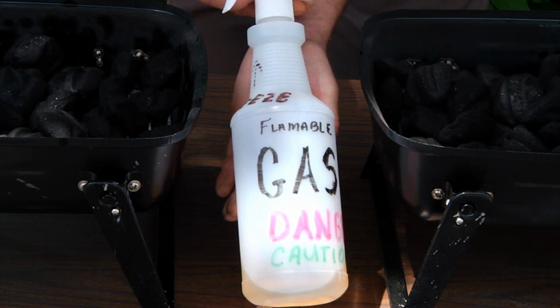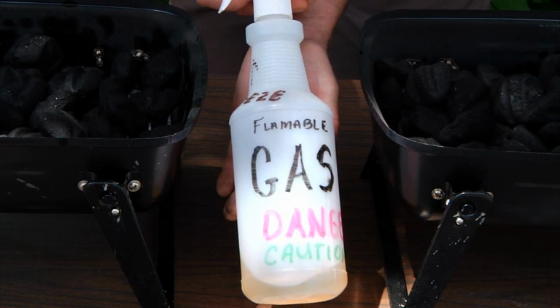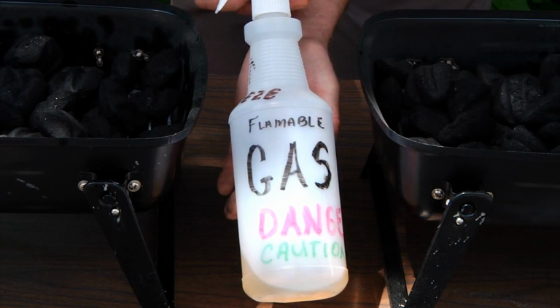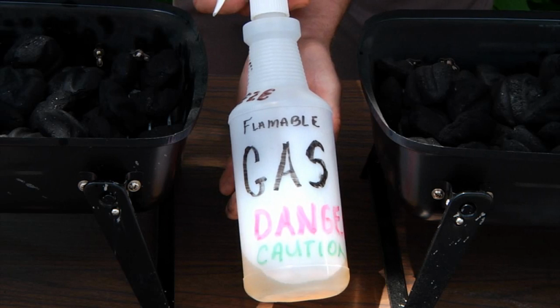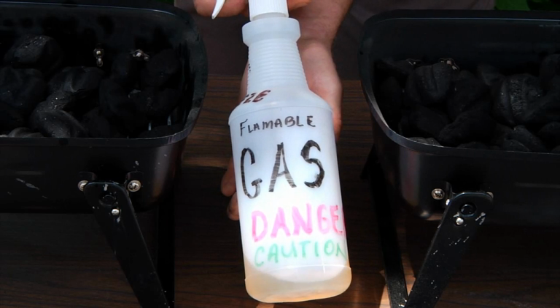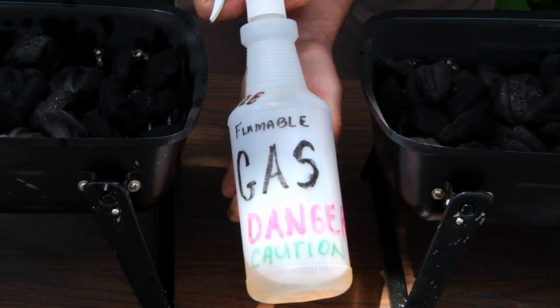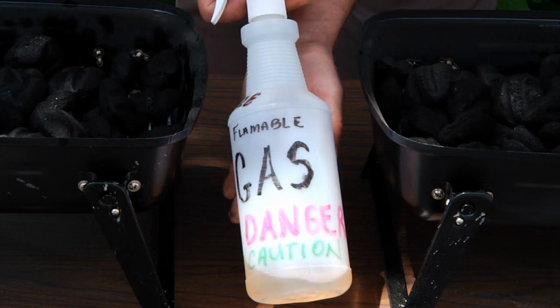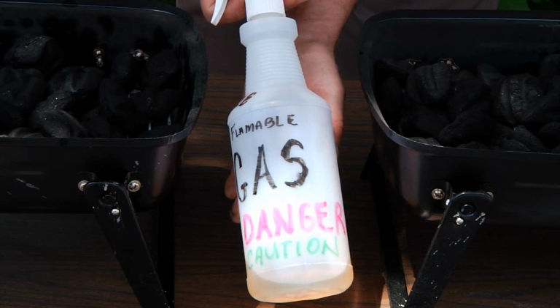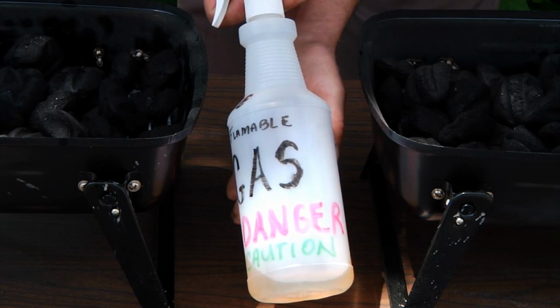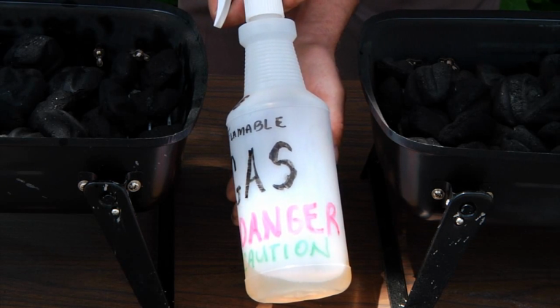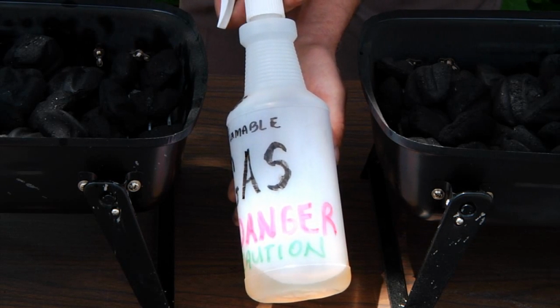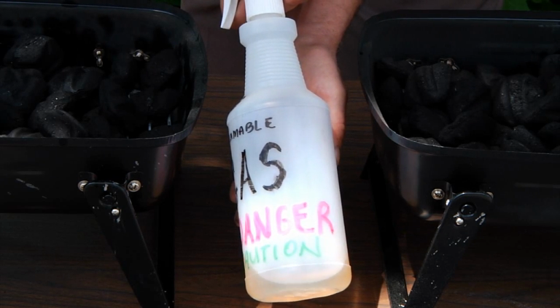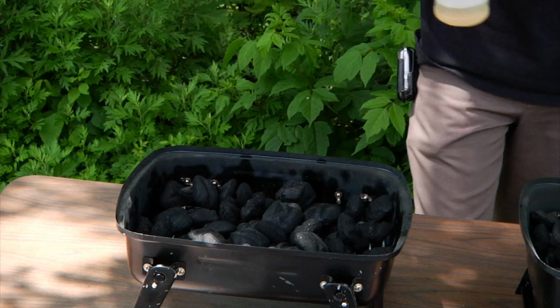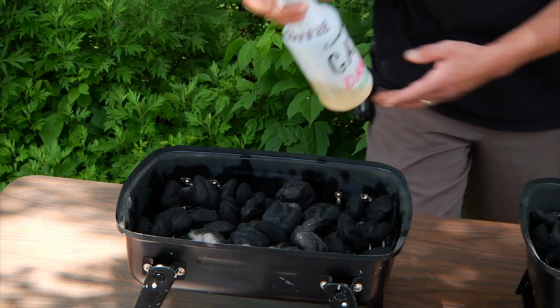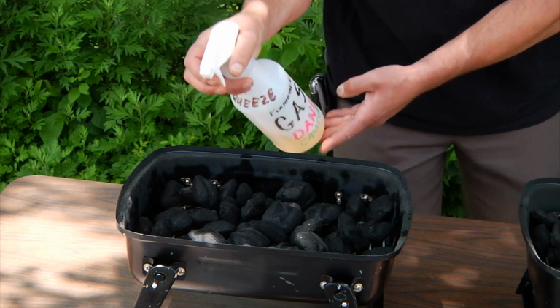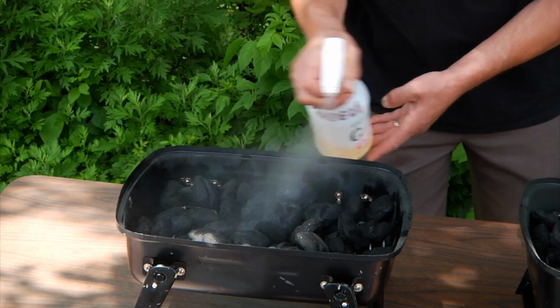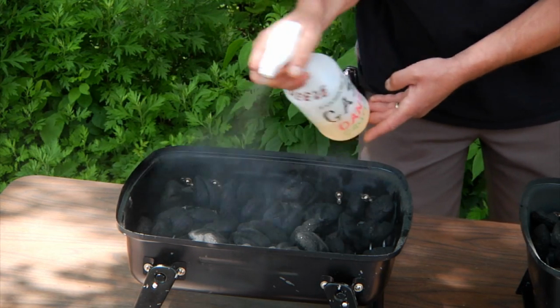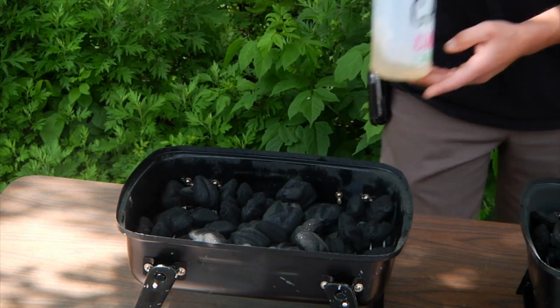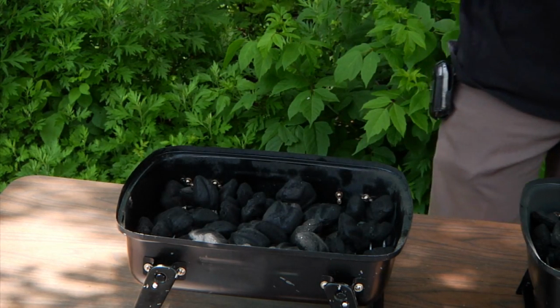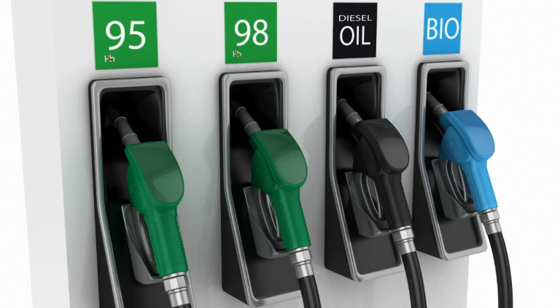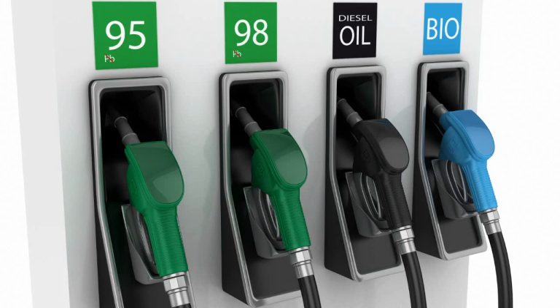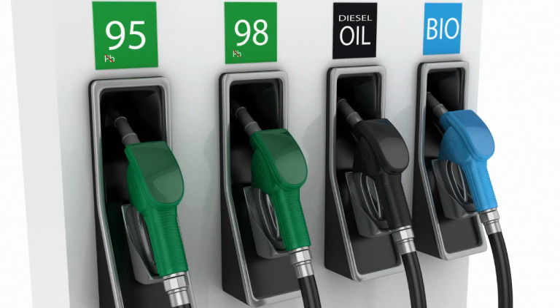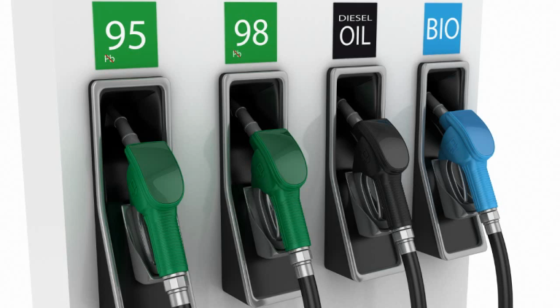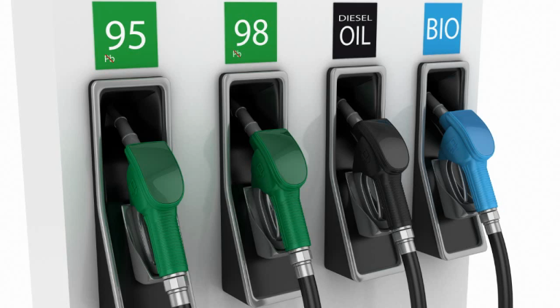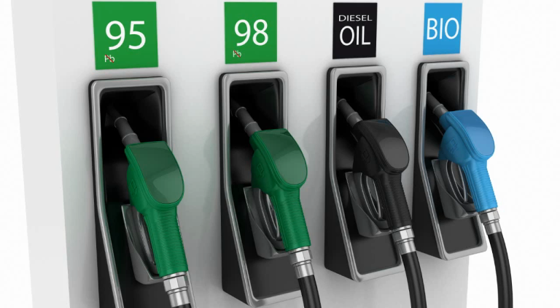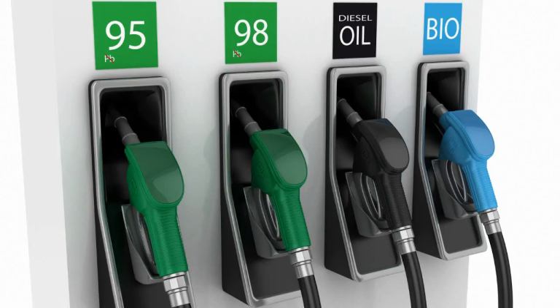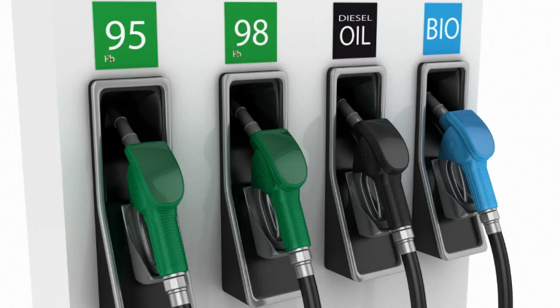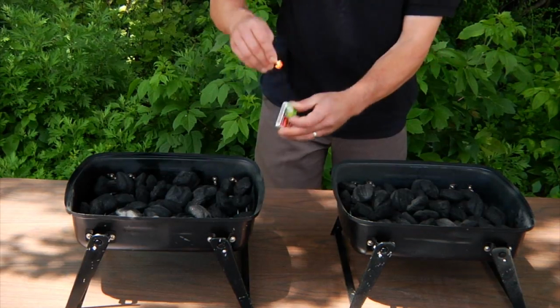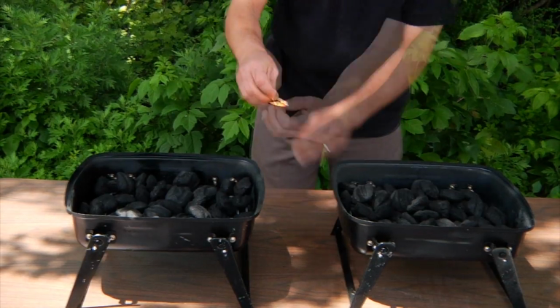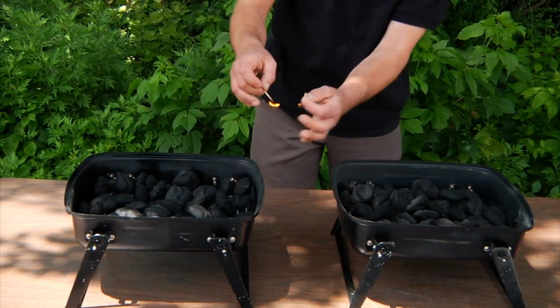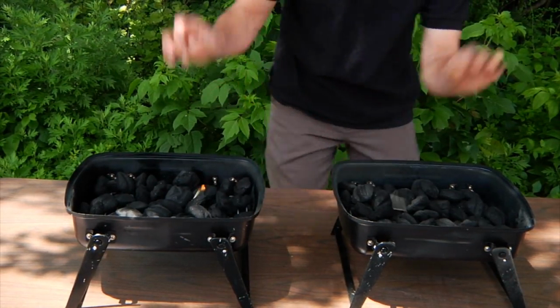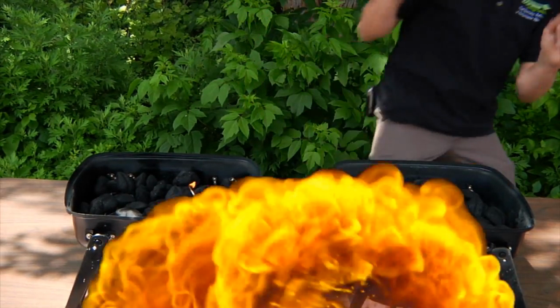We only need a tiny, tiny amount of gasoline. We don't want to use it as a fuel, just a combustion accelerant. Now it's time to fire off the spark plug.